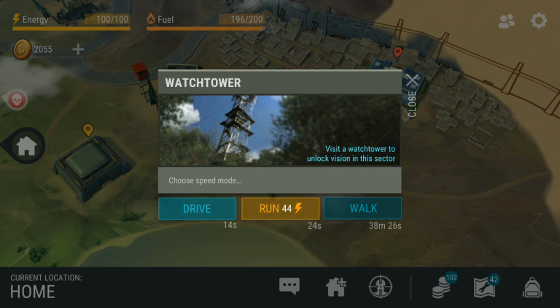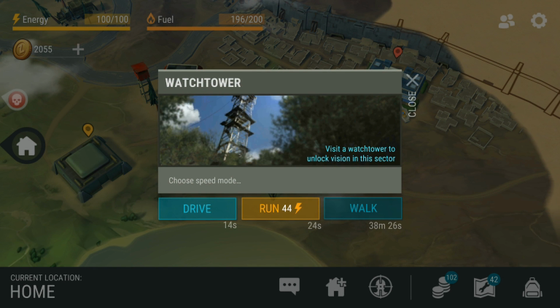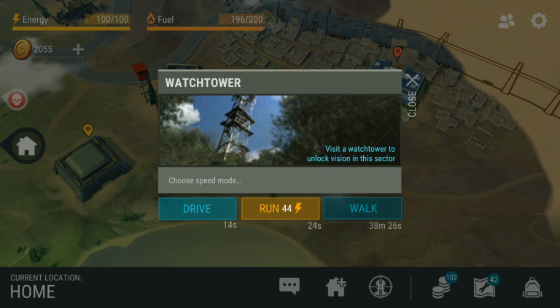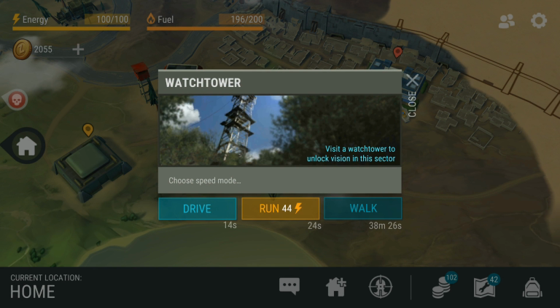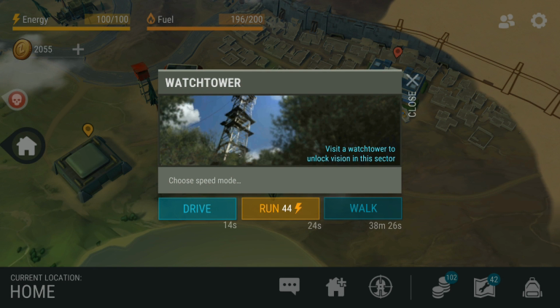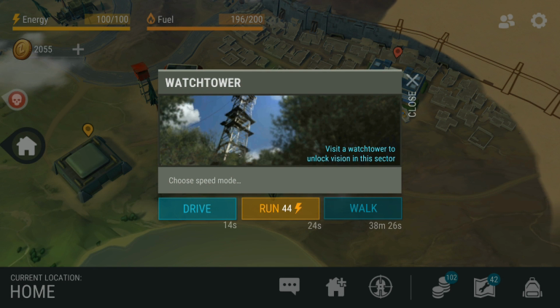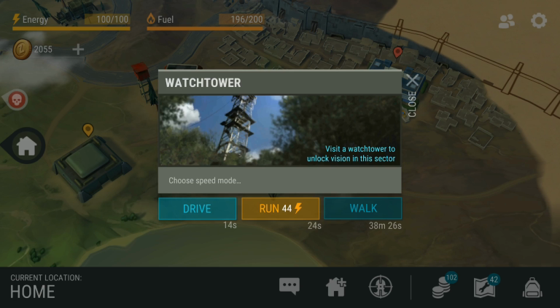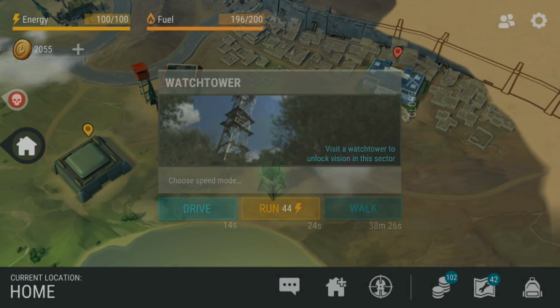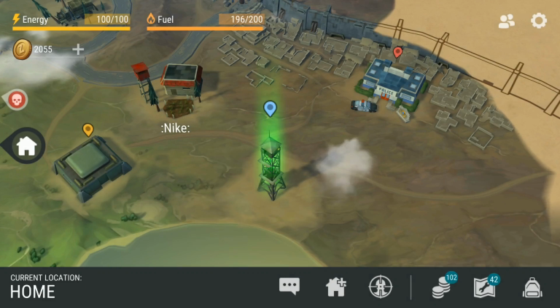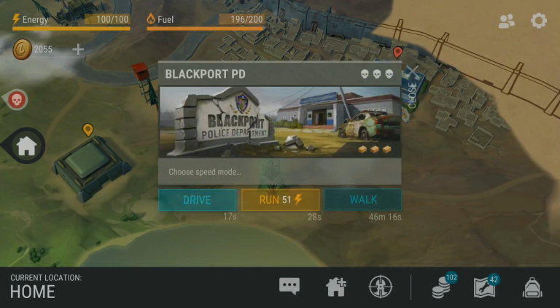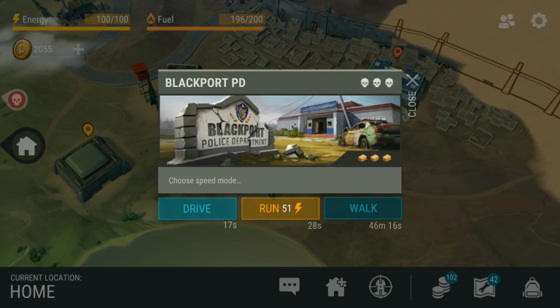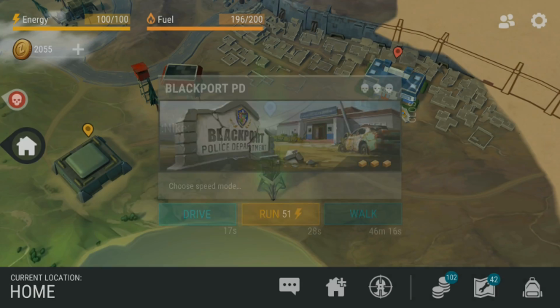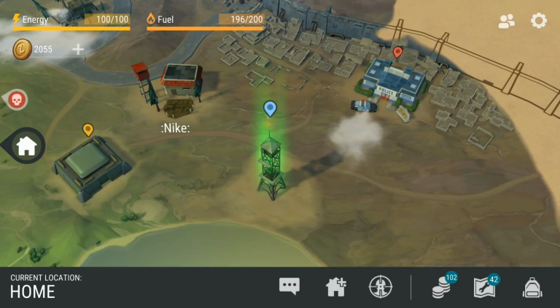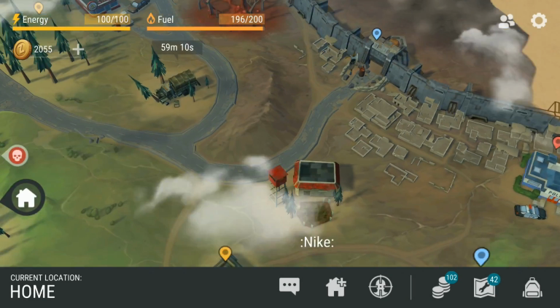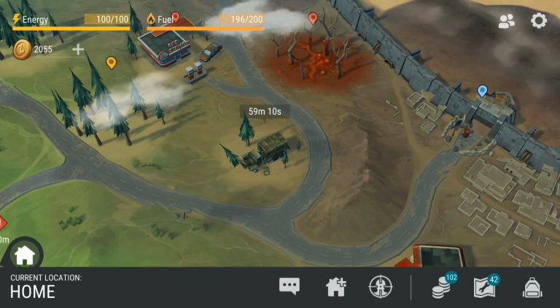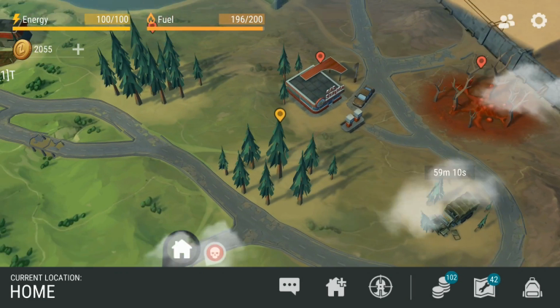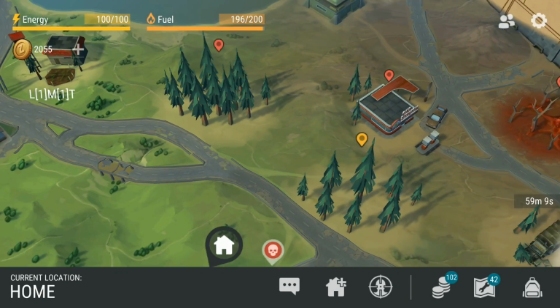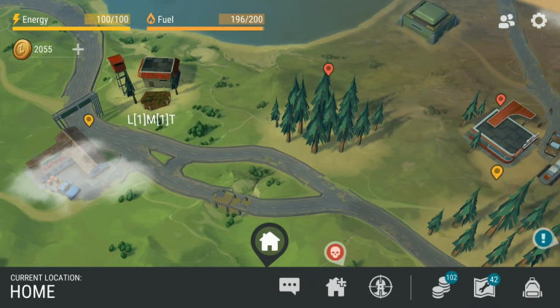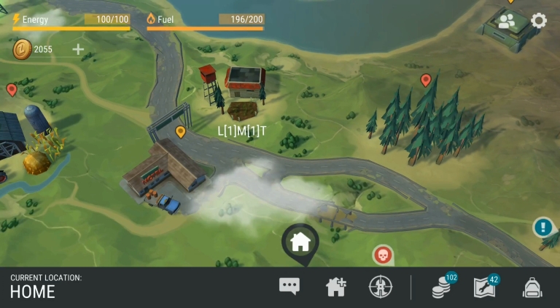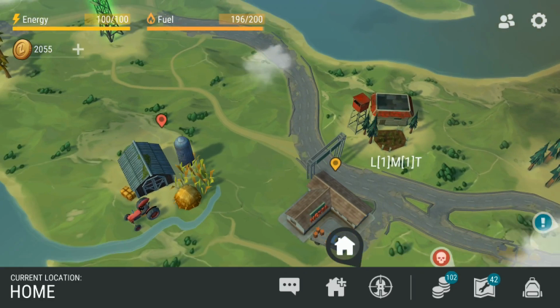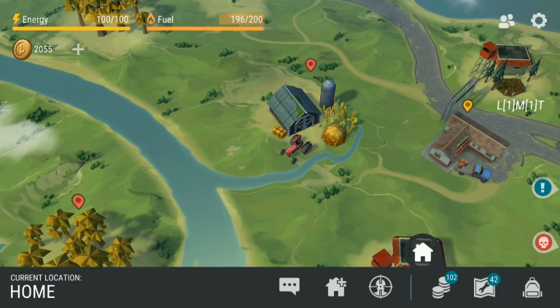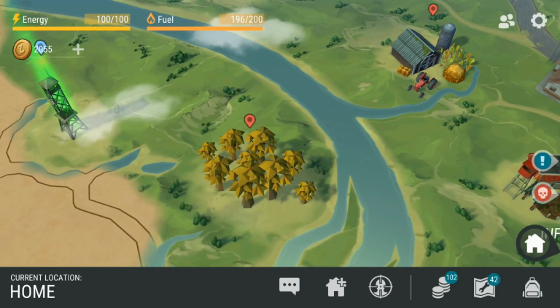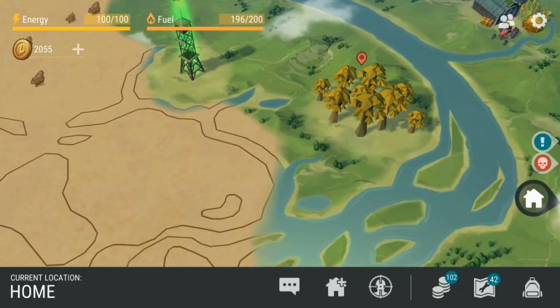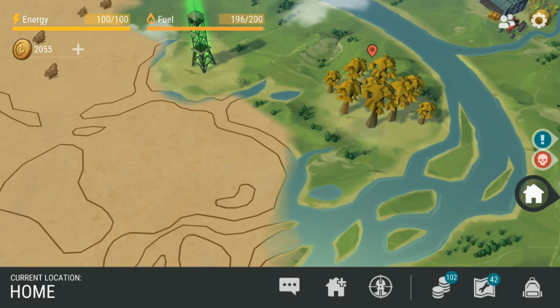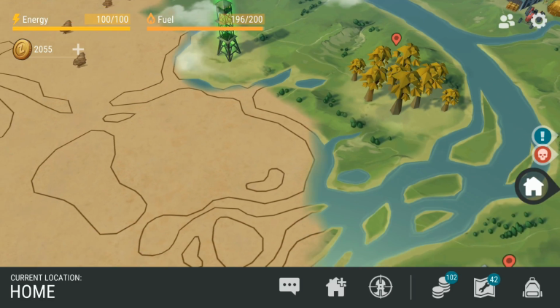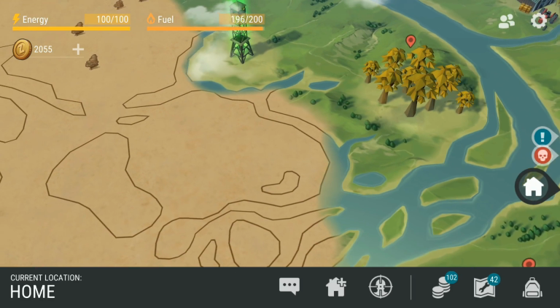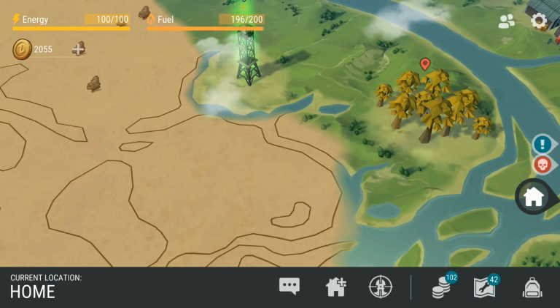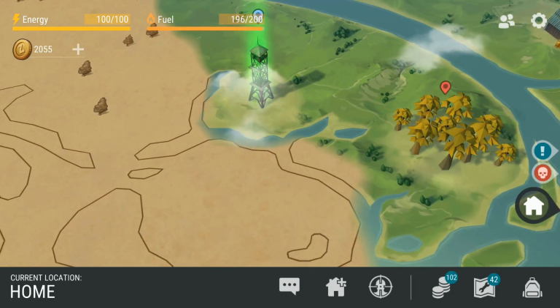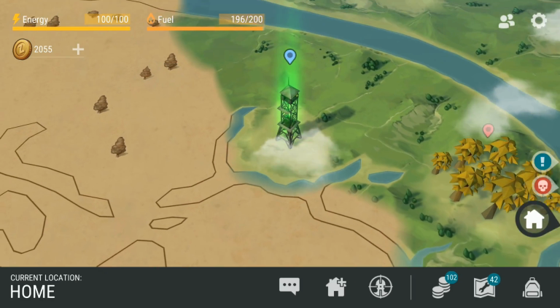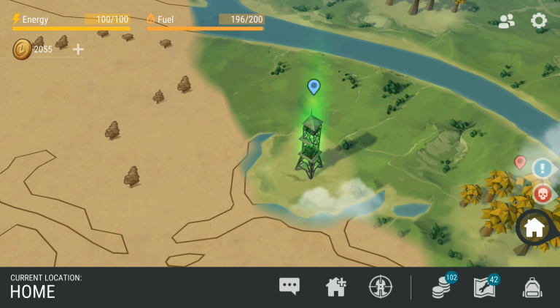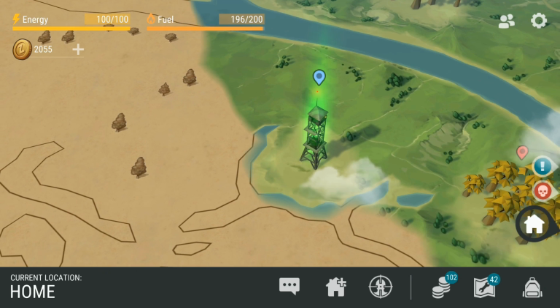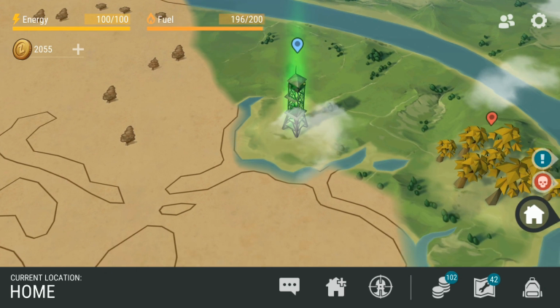The watchtower is already unlocked for veterans, but new players will have to unlock it before they are able to access the police station. They made a lot of graphical changes to the map, like this road, and you will also notice that they made this area look a lot like a swamp.